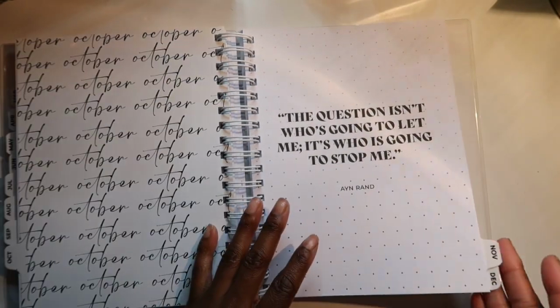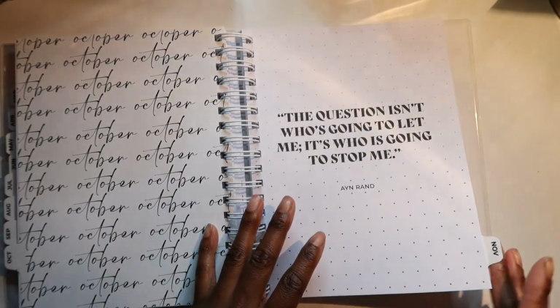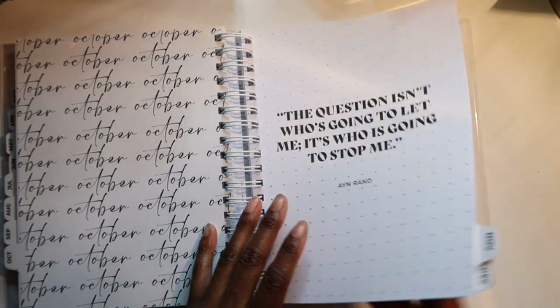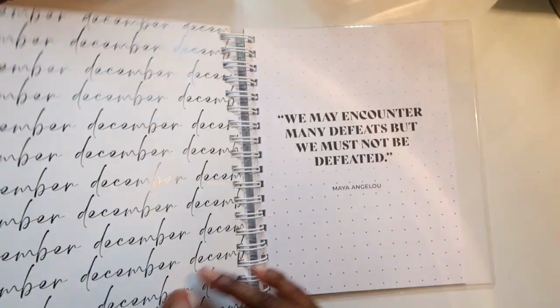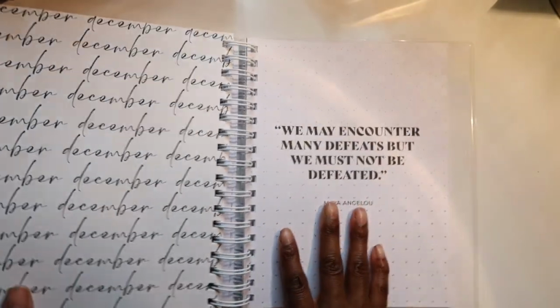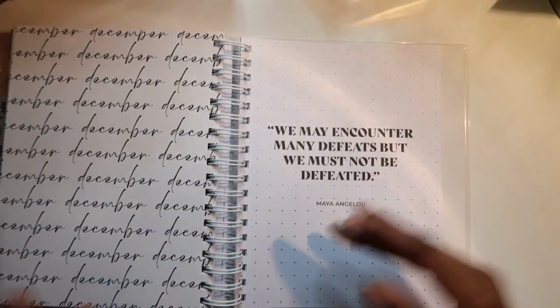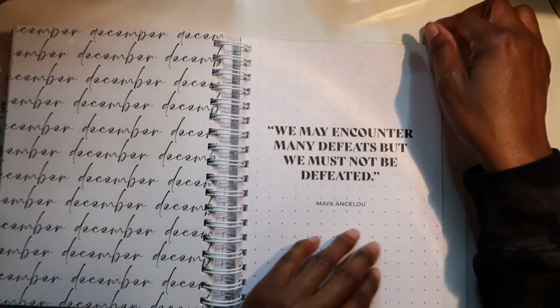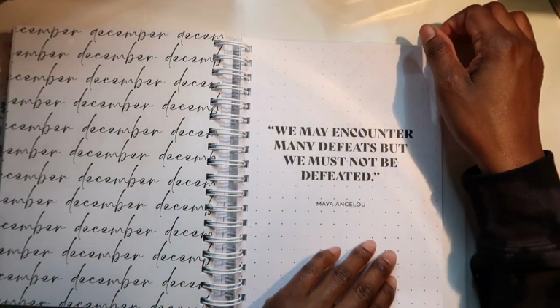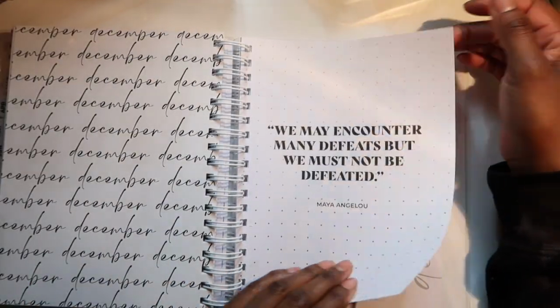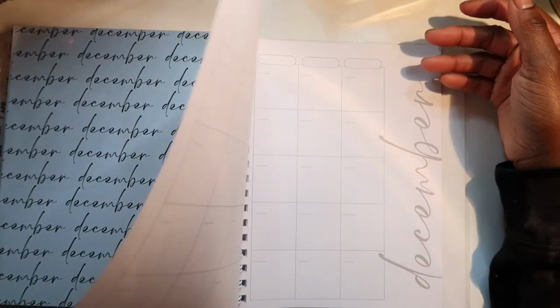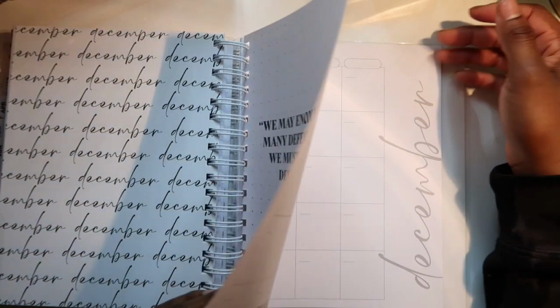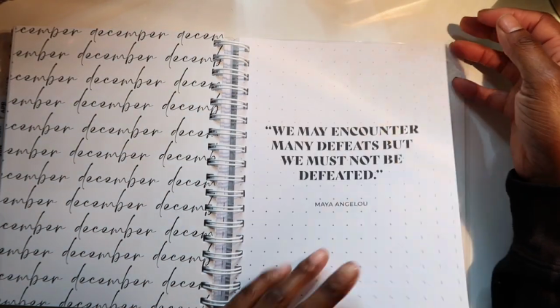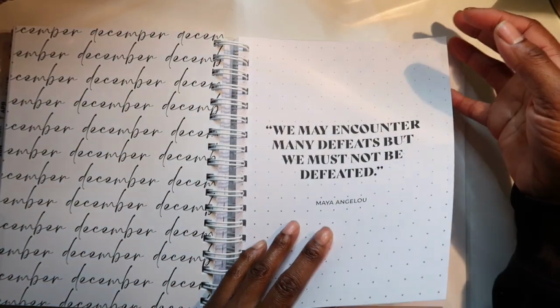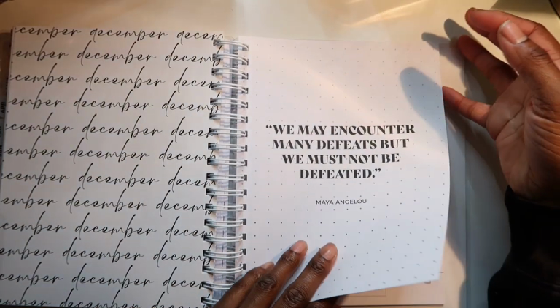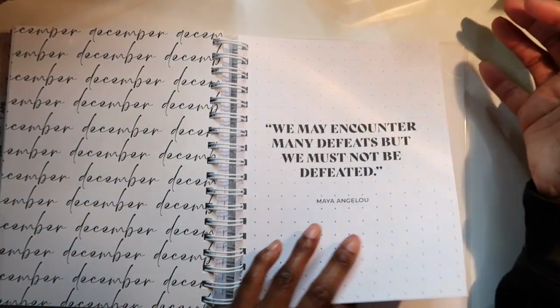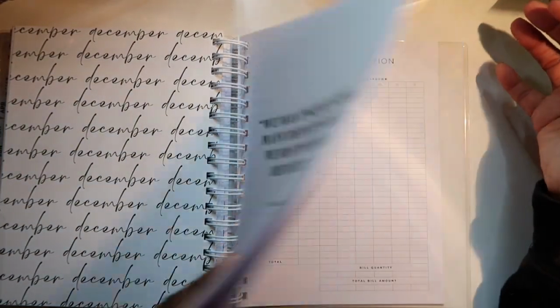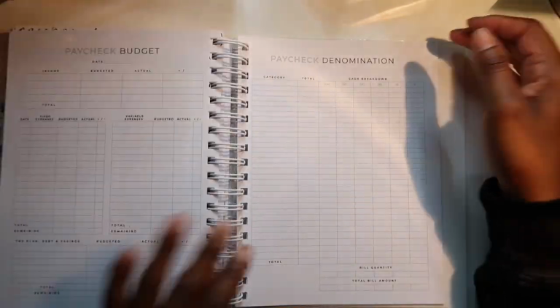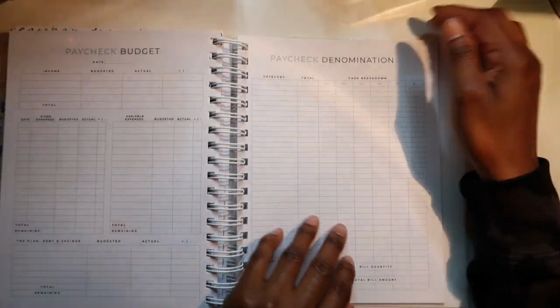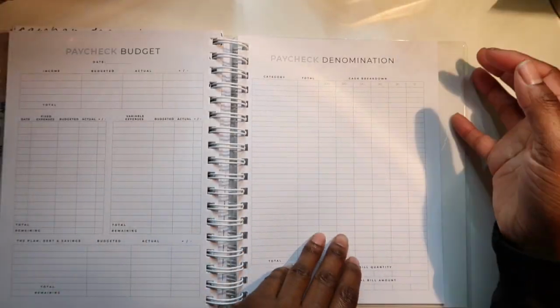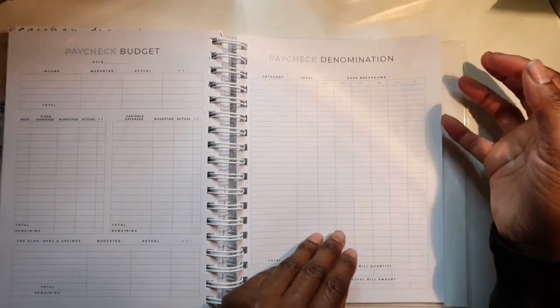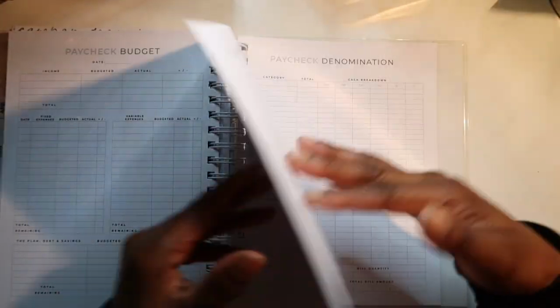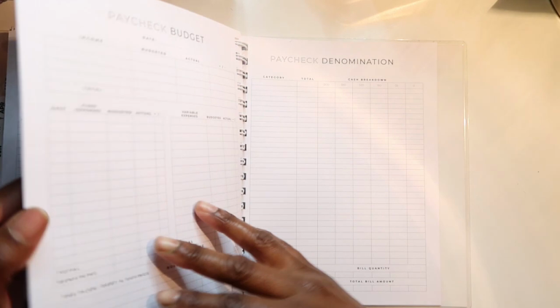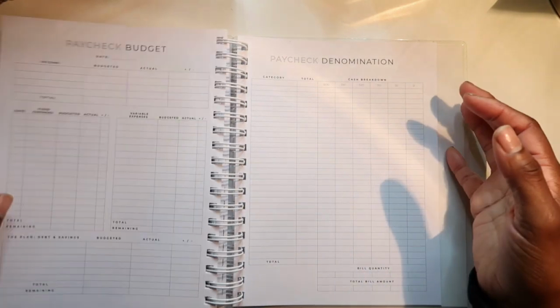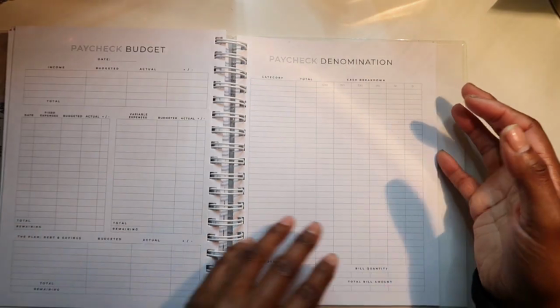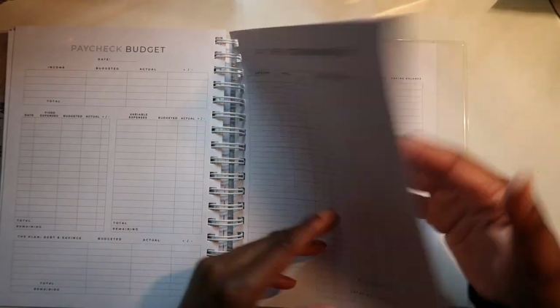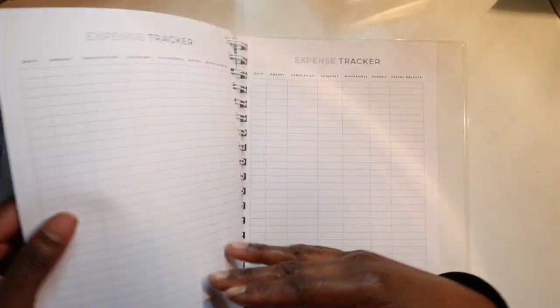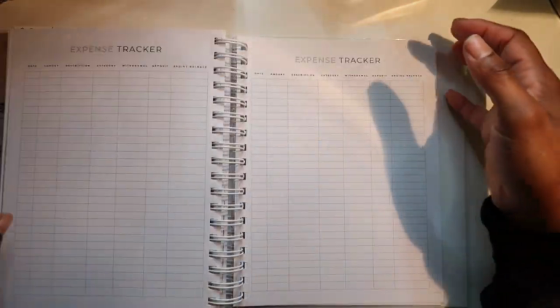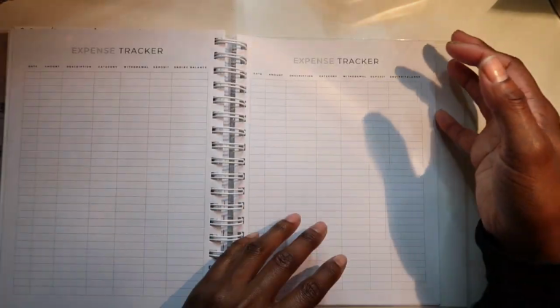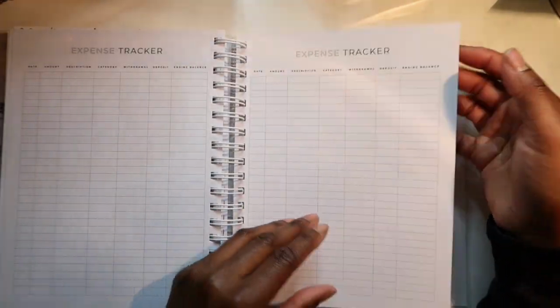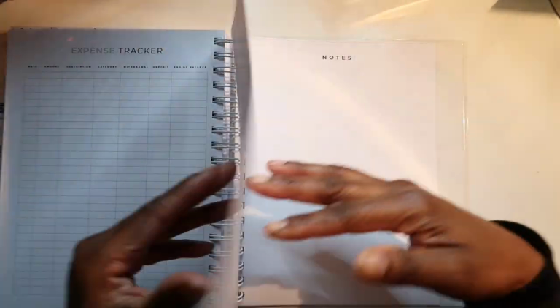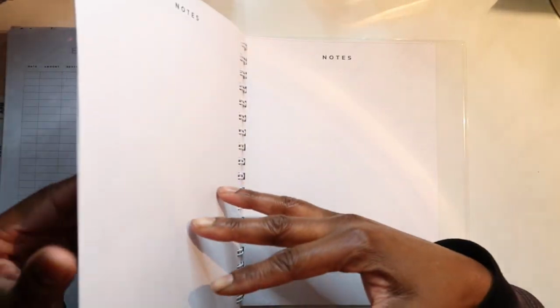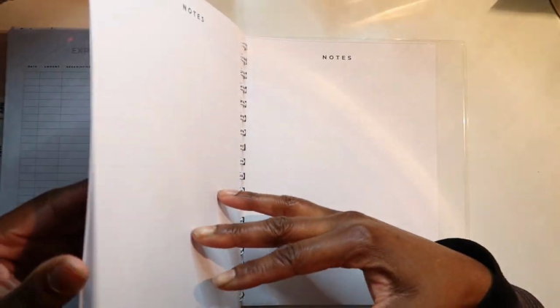Then we head to the back of the book, and this is December — December's expense tracker.